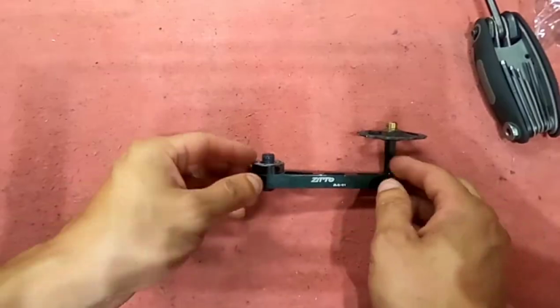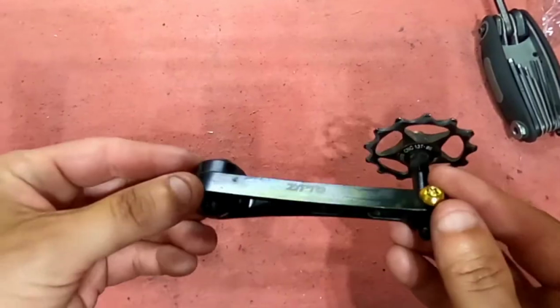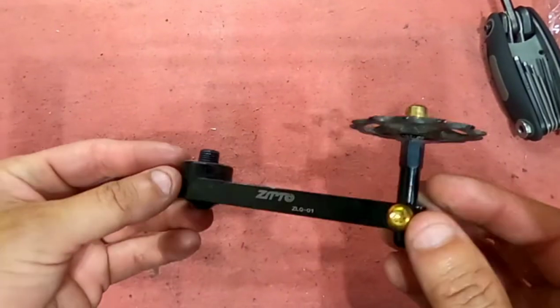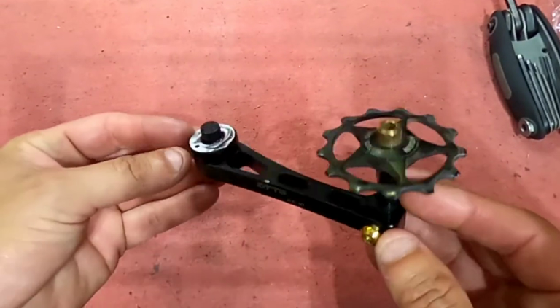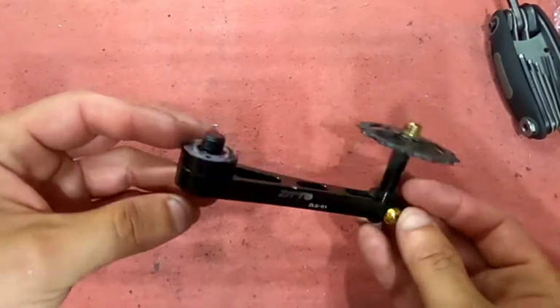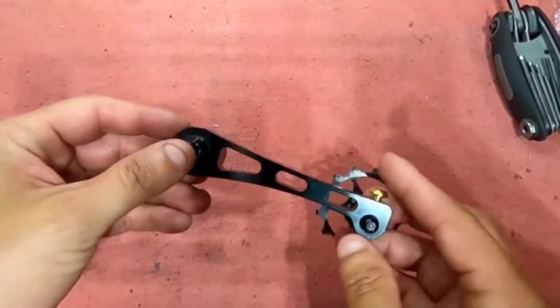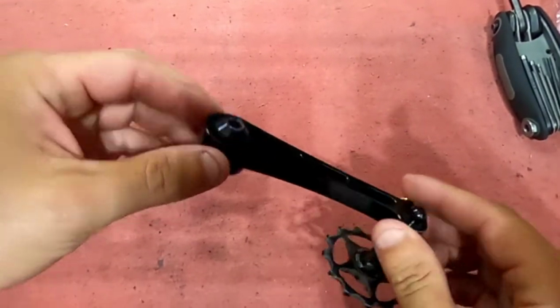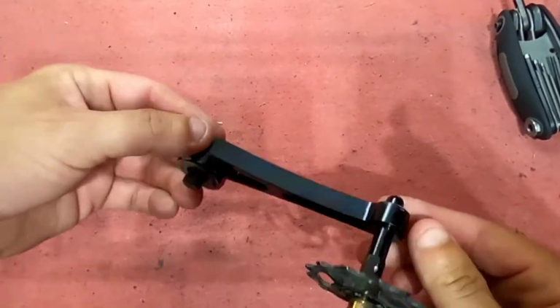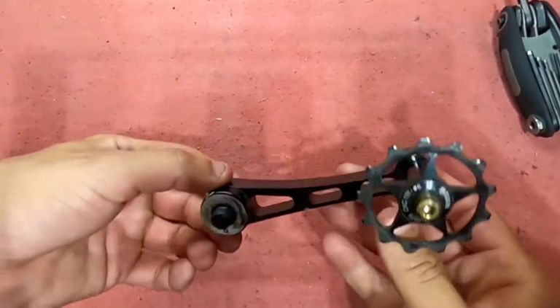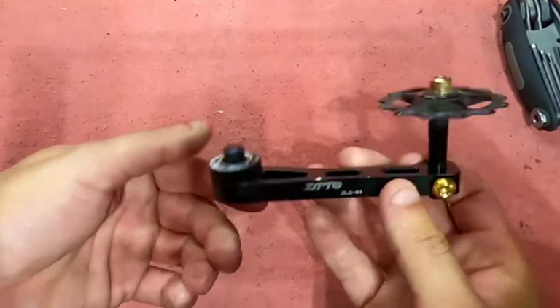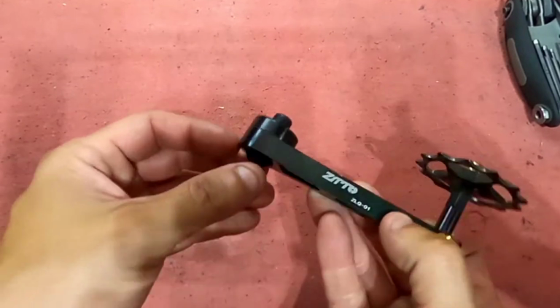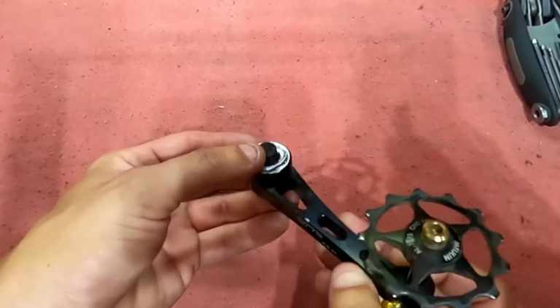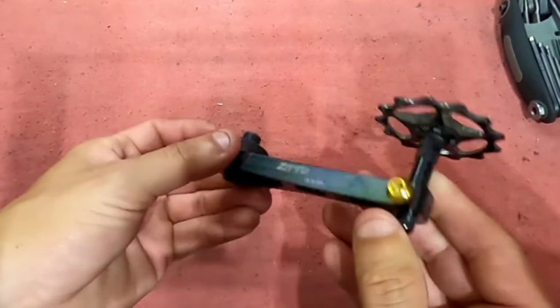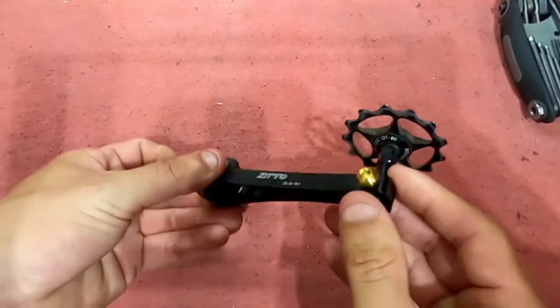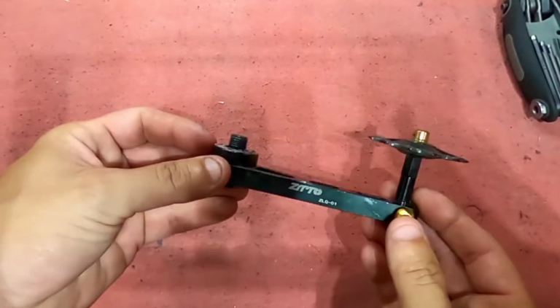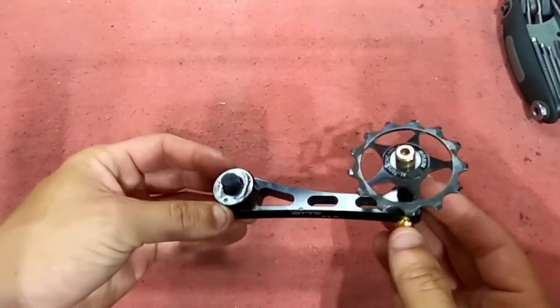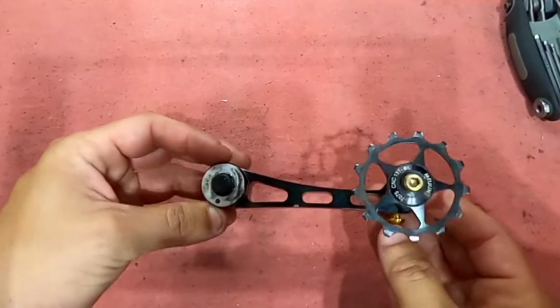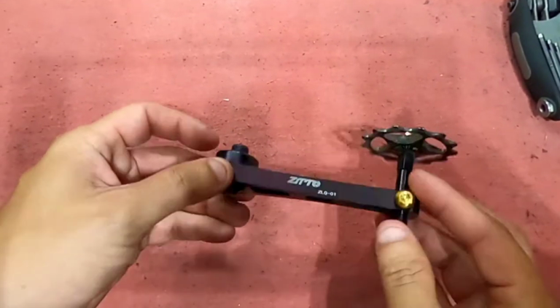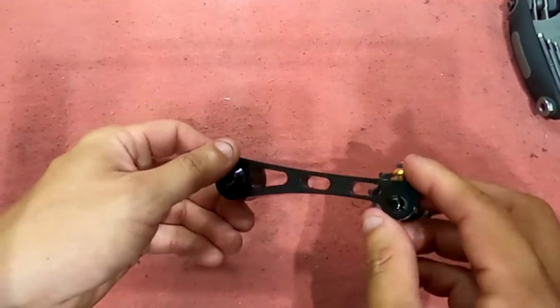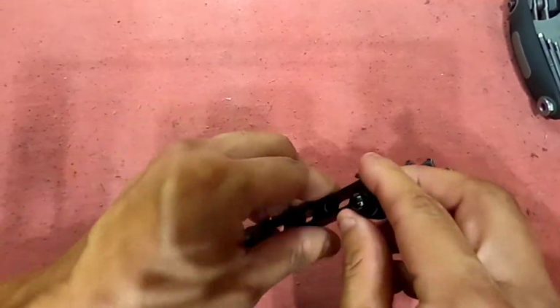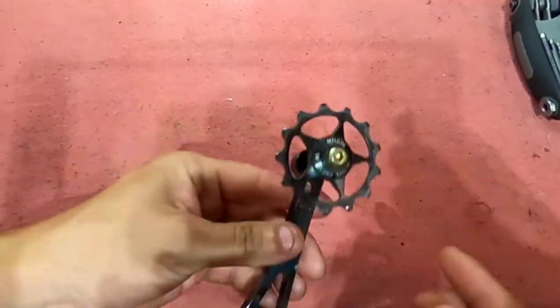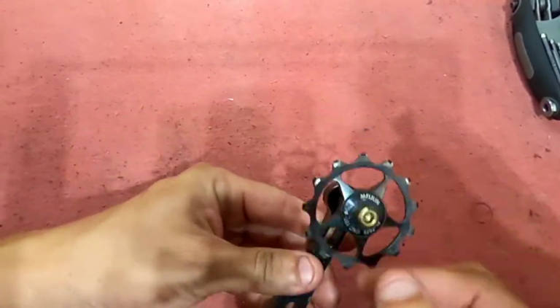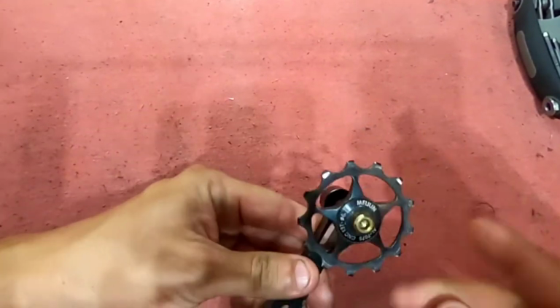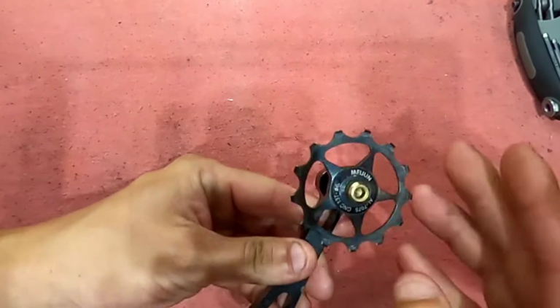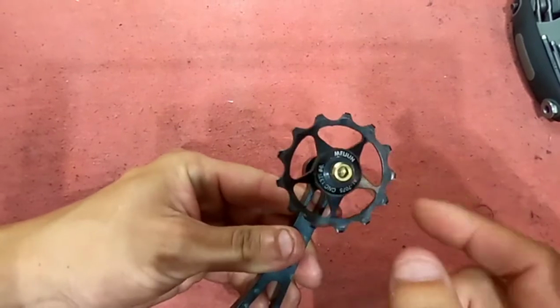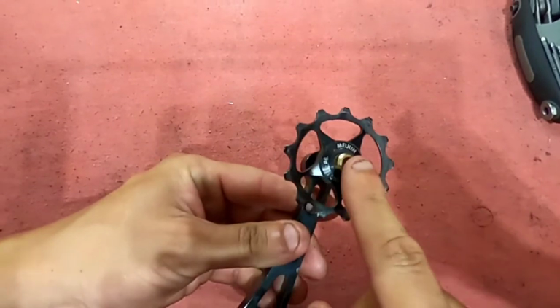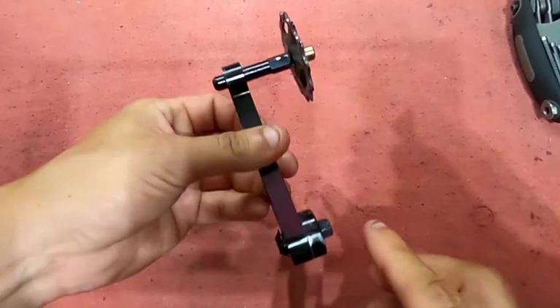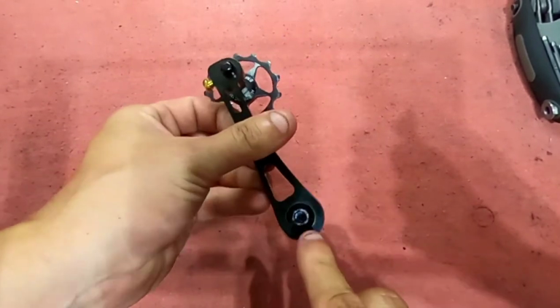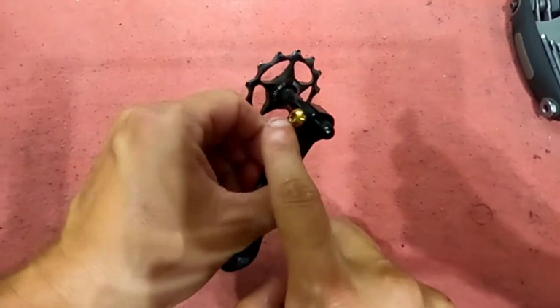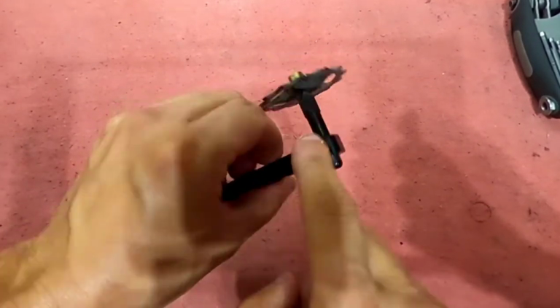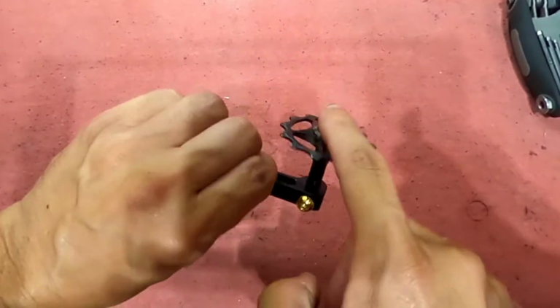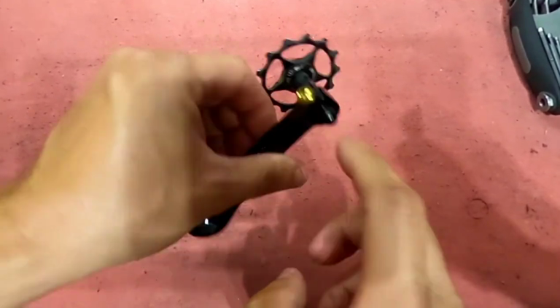So this is a Zitto right here. I paid about 20 bucks for it. It is extremely light — that's the reason why I got it. I bought a different jockey wheel for it. These are titanium bolts right here.